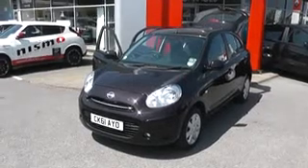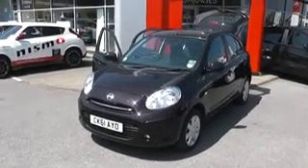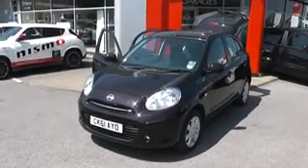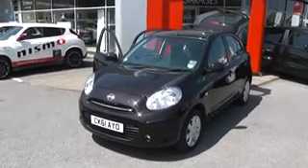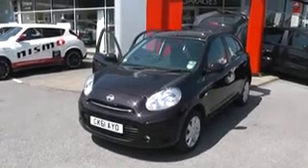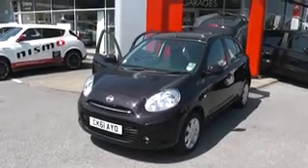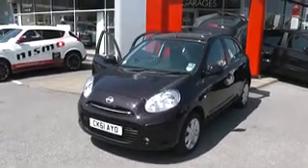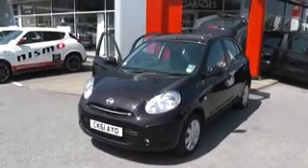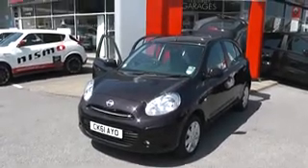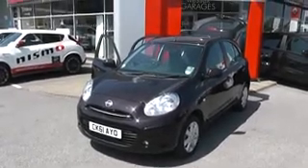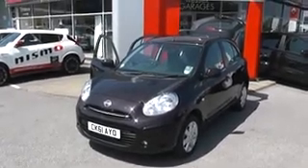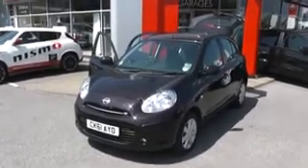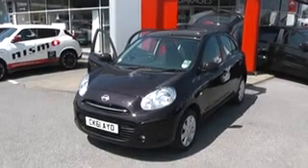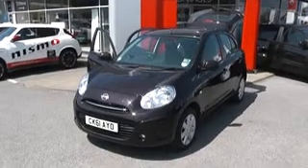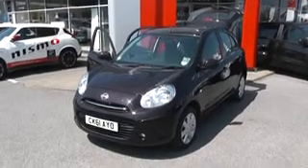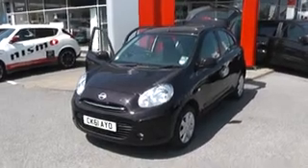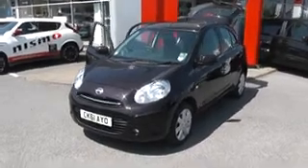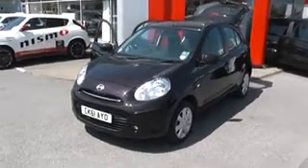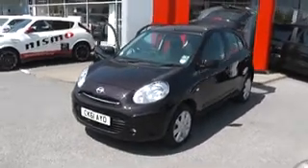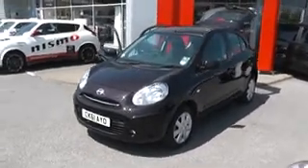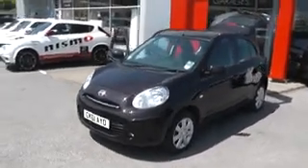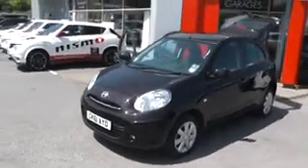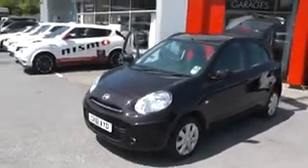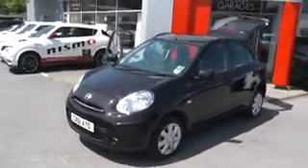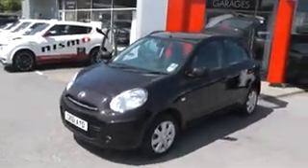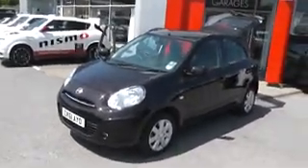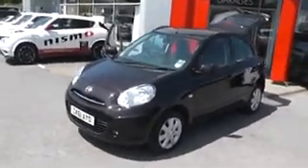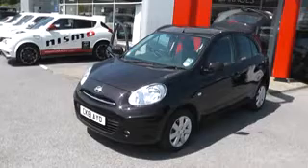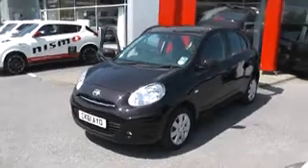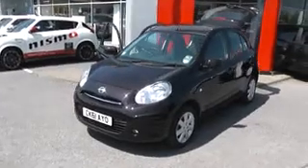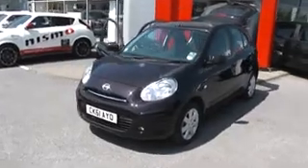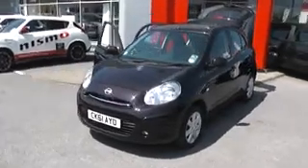Welcome to Wessex Garages Nissan, Hadfield Road, Cardiff. The presentation we have for you today is of the Nissan Micra S Centre. It's a 1.2 petrol model with a manual gearbox and it's finished in black.